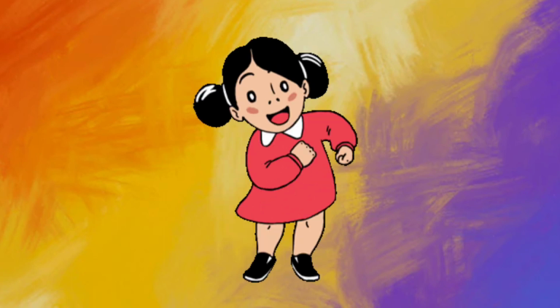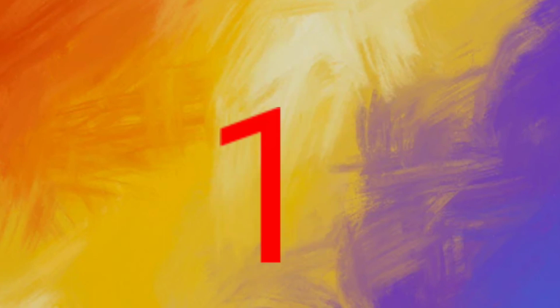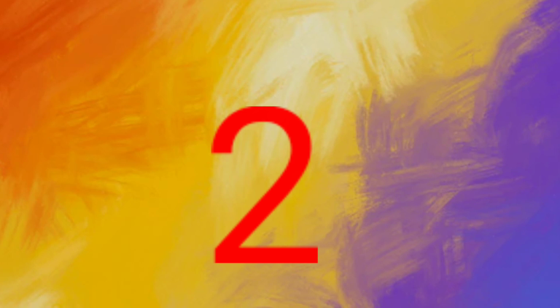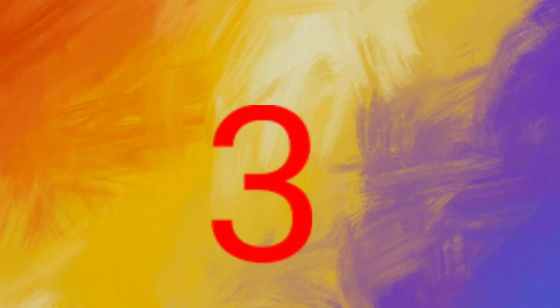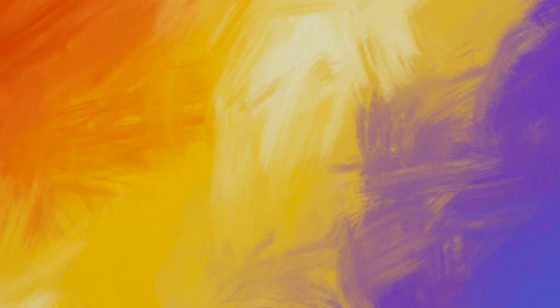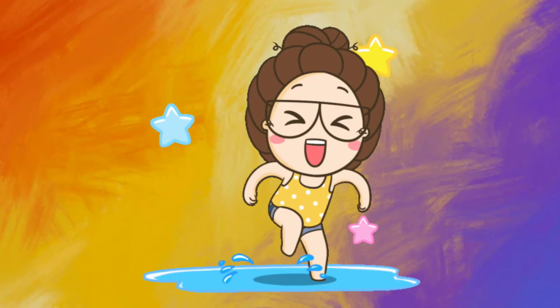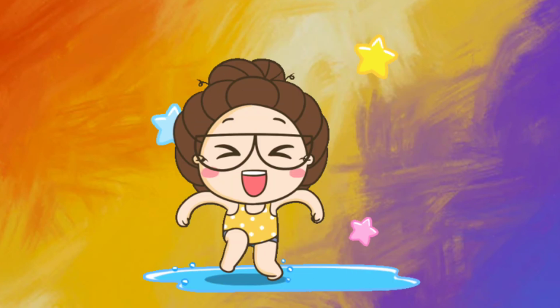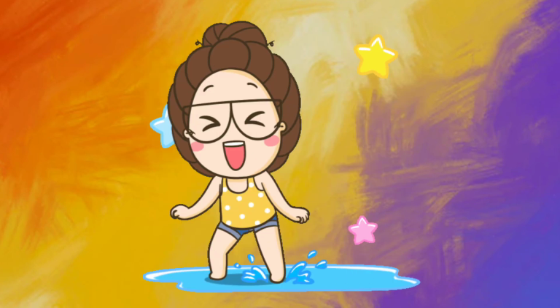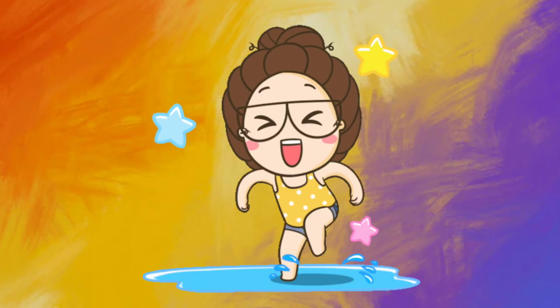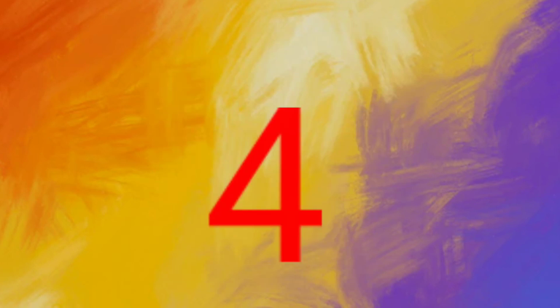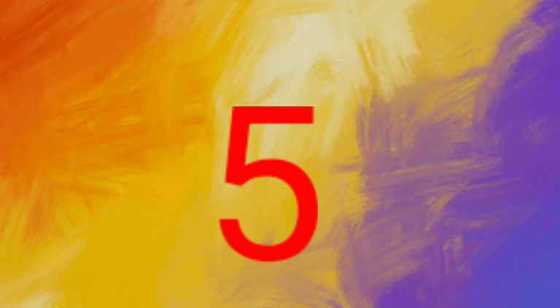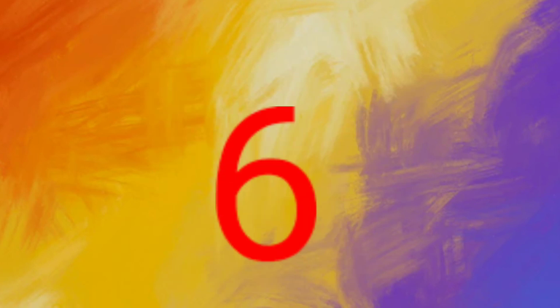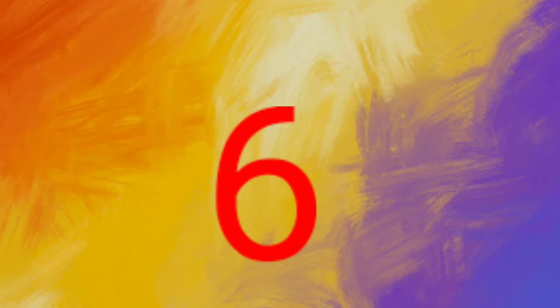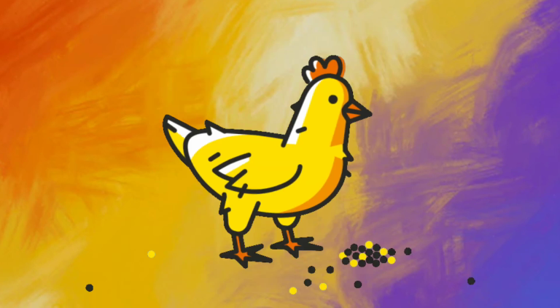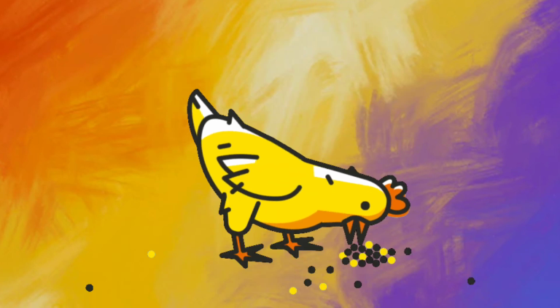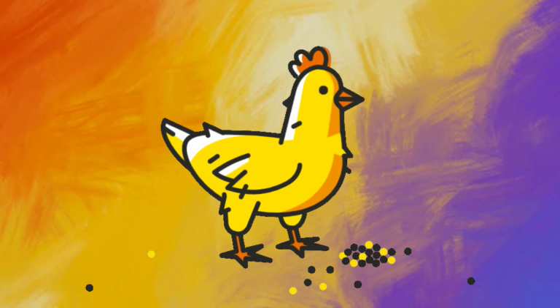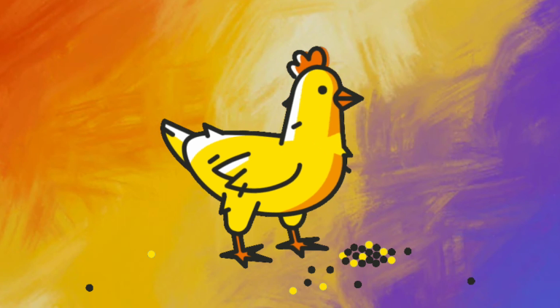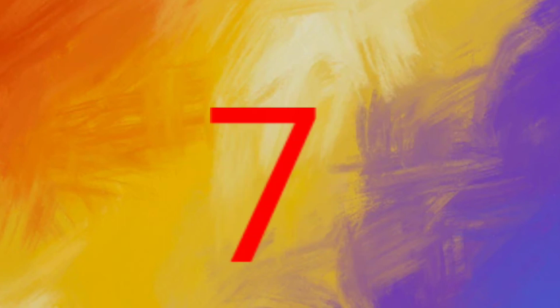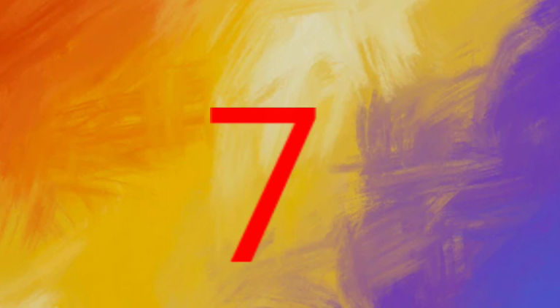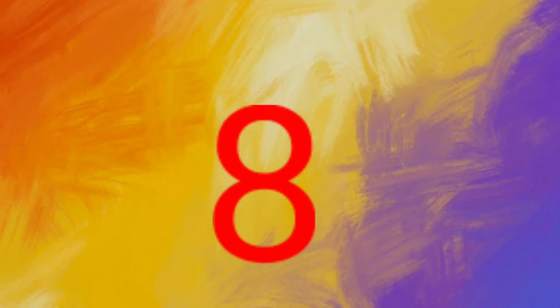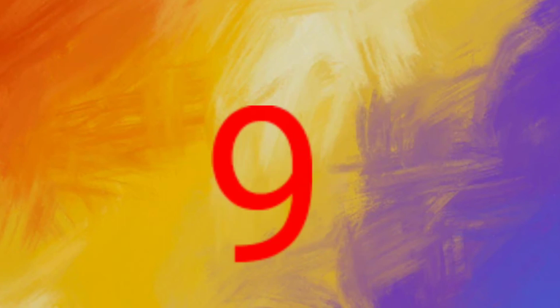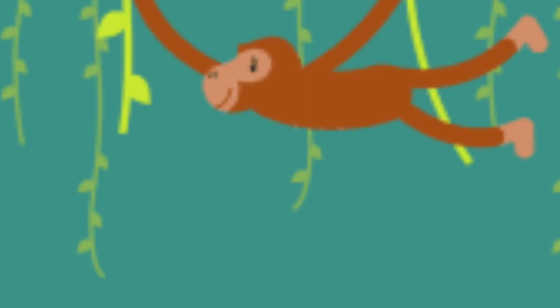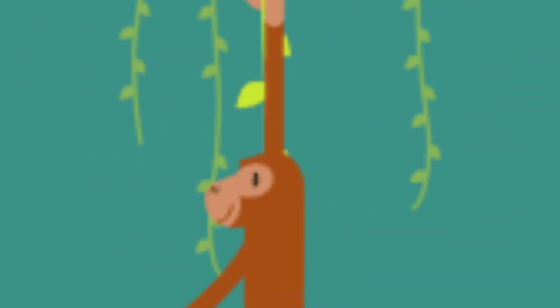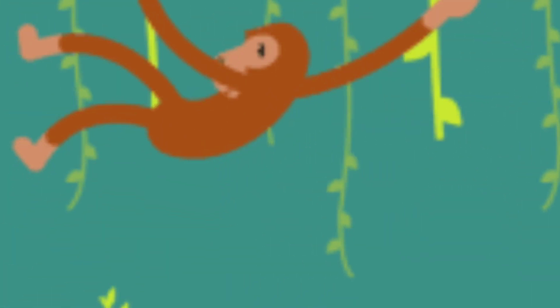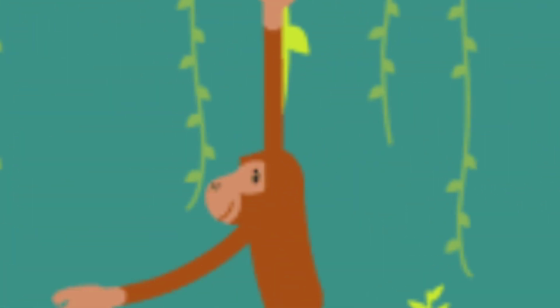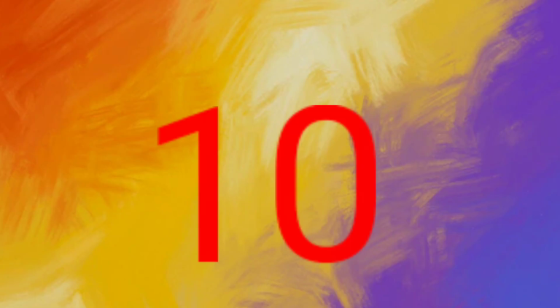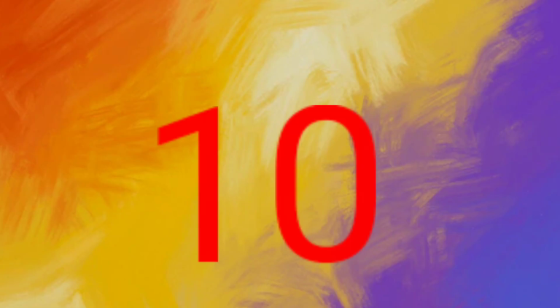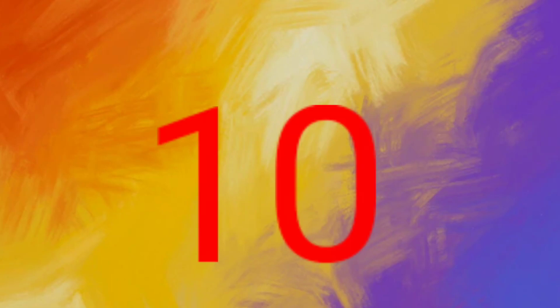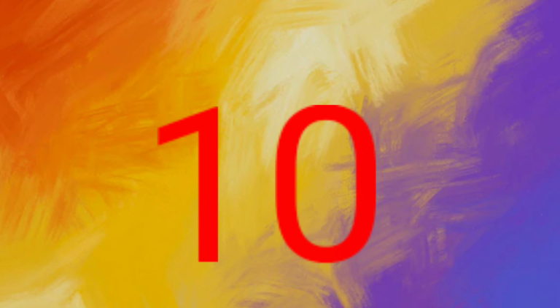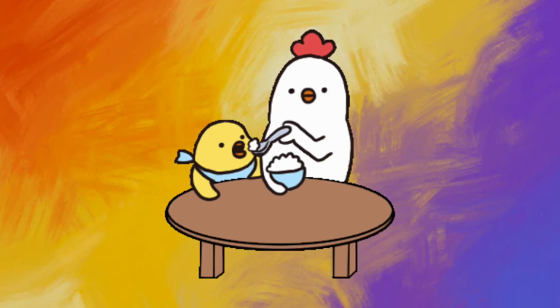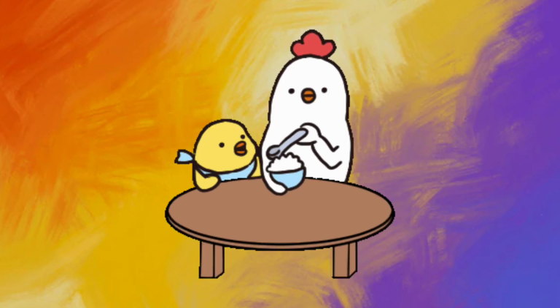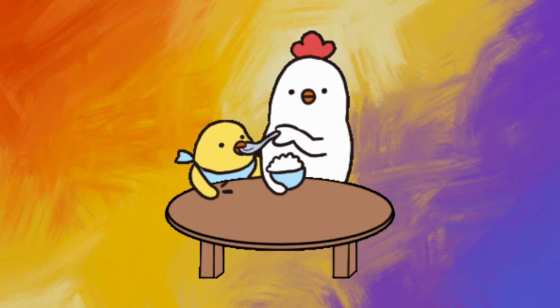One, two, three. Splash in the sea. Four, five, six. Naughty little chicks. Seven and nine. Swinging on the vine. Here comes number ten and angry mother hen.